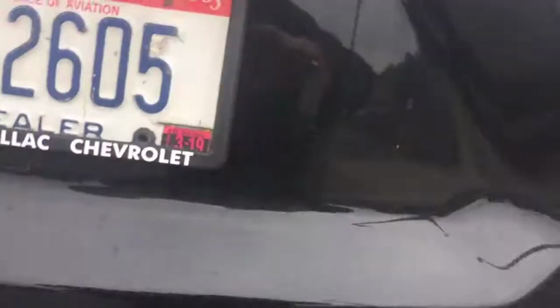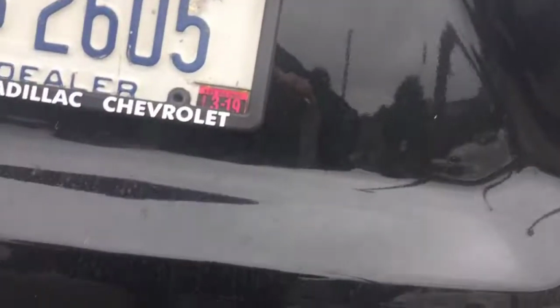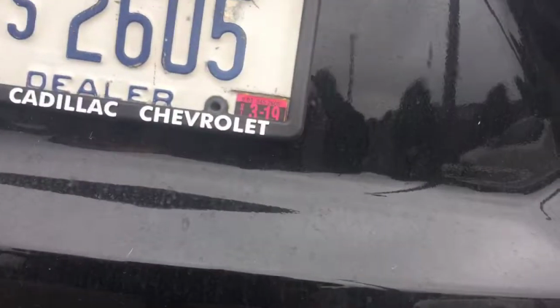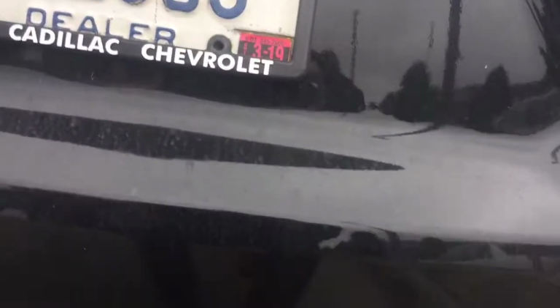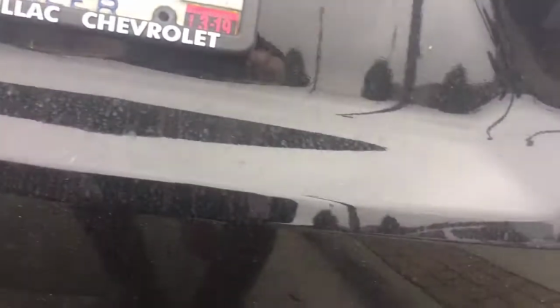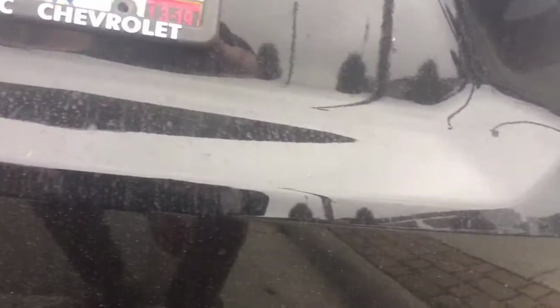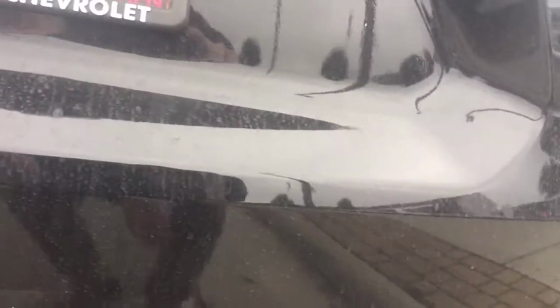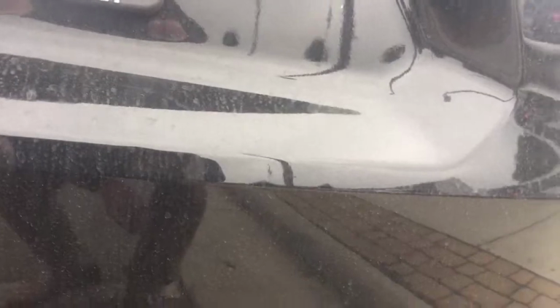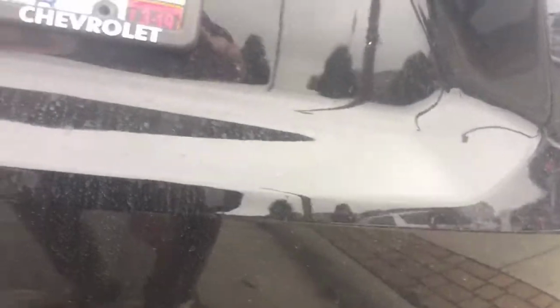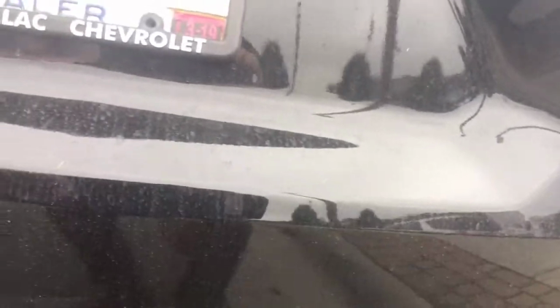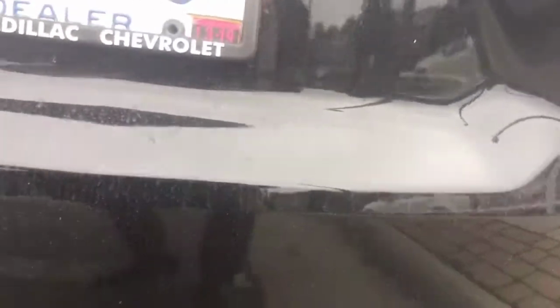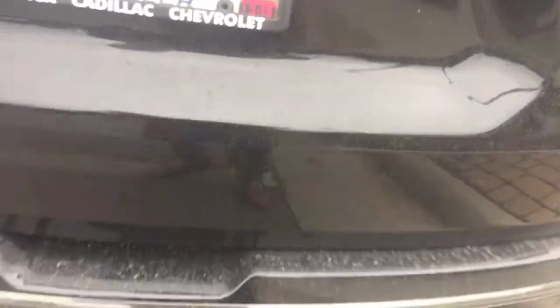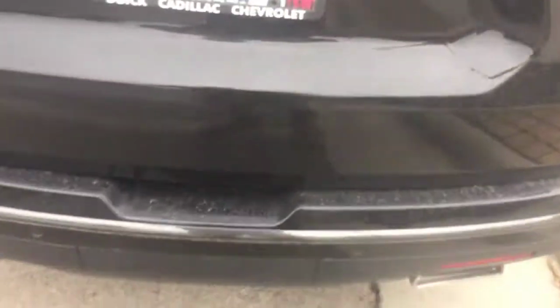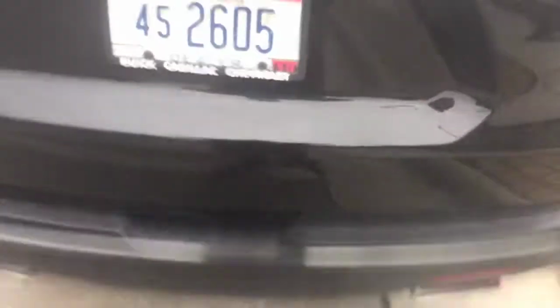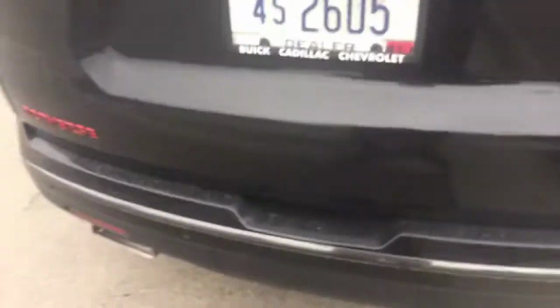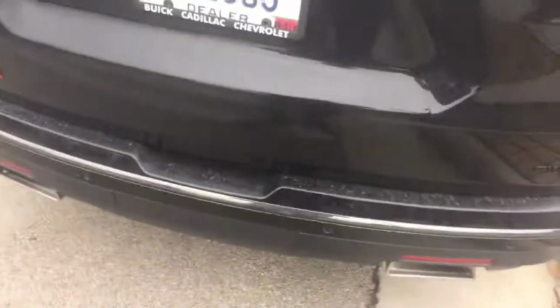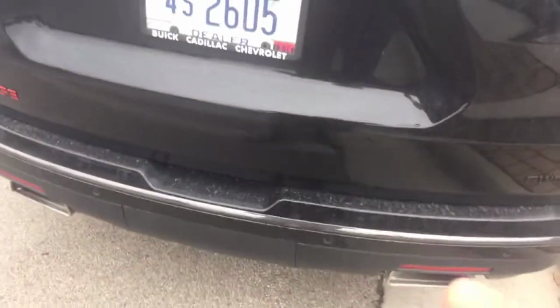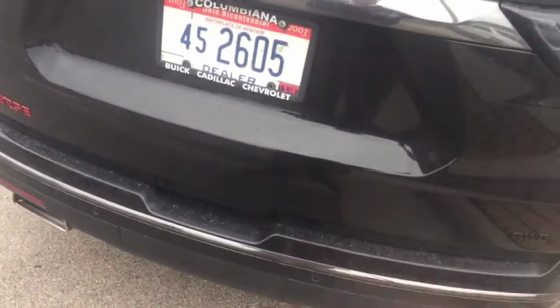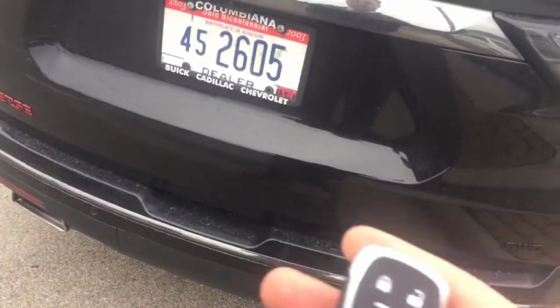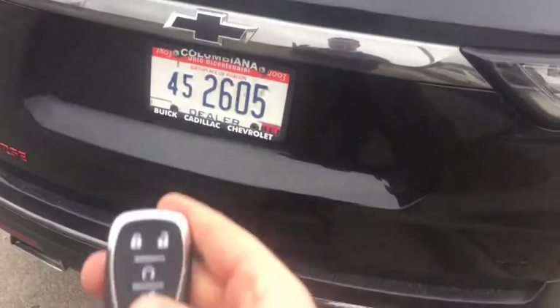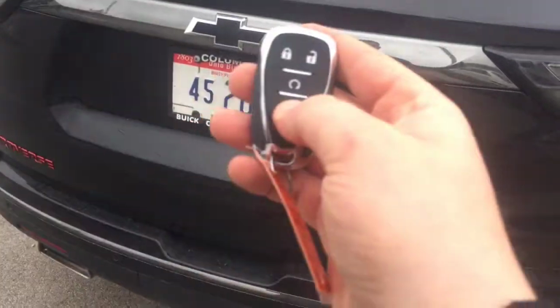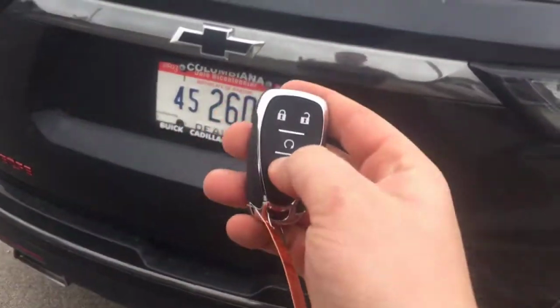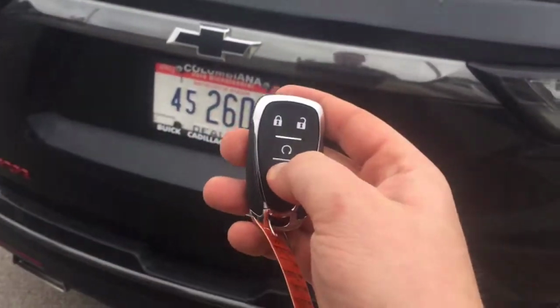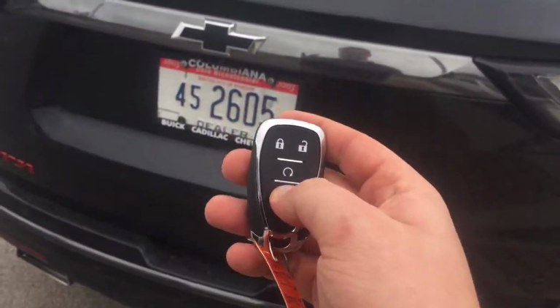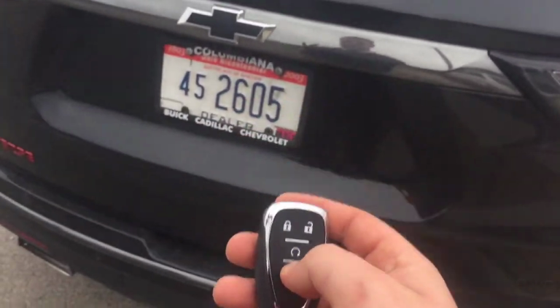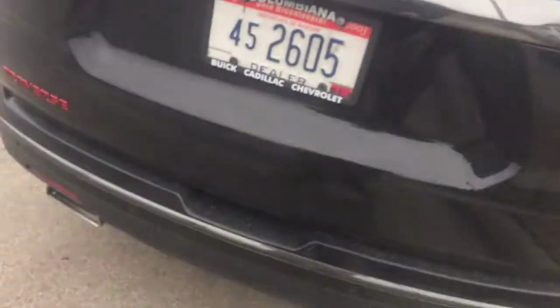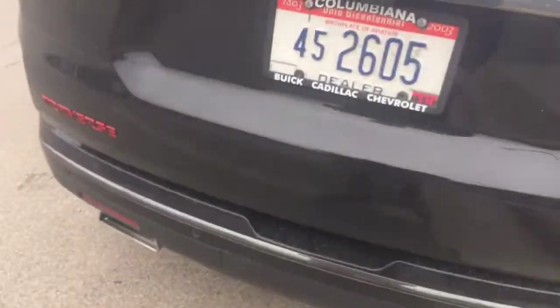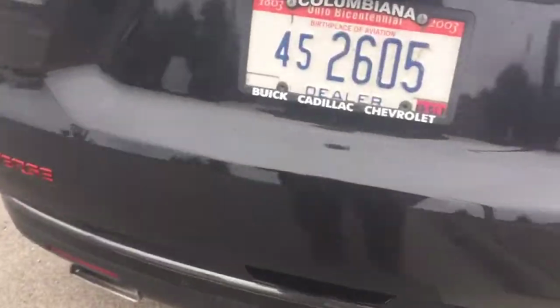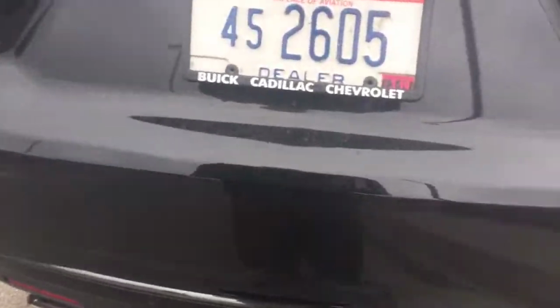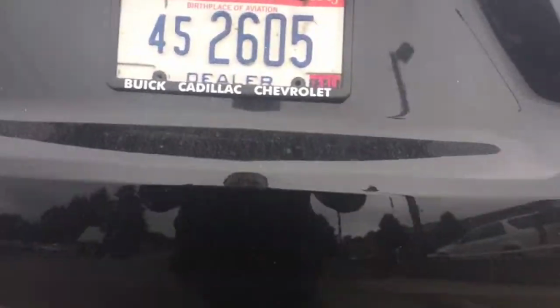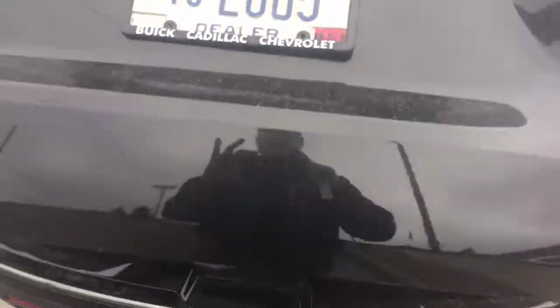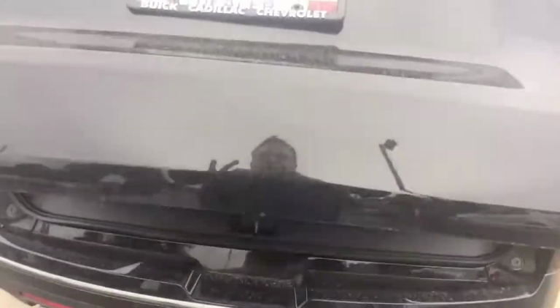This doesn't seem to have a trunk release back here, but either way you've got it on the key. That opens up automatically.